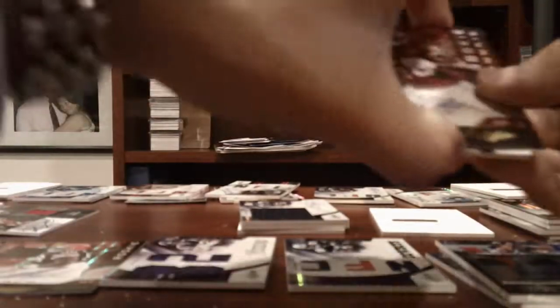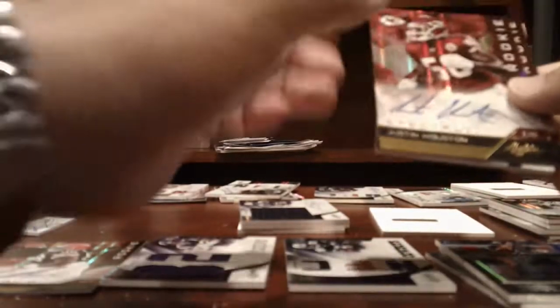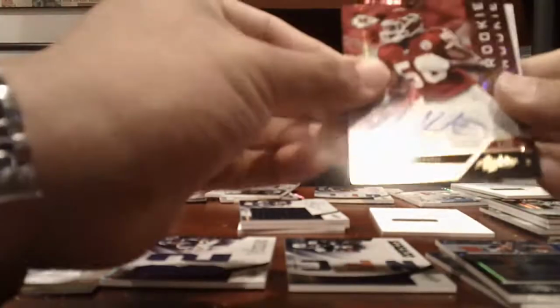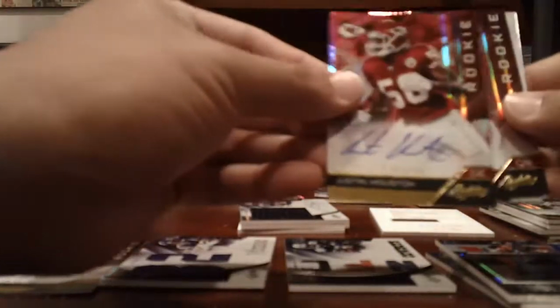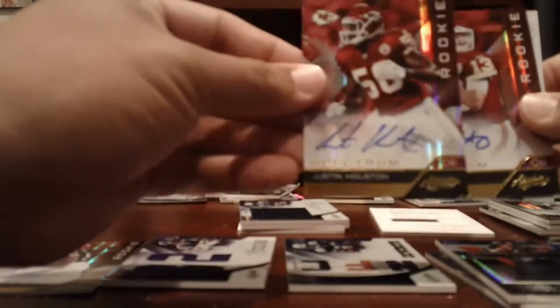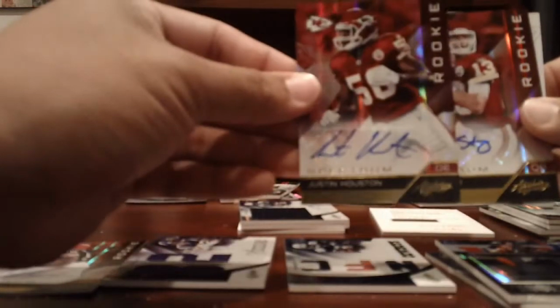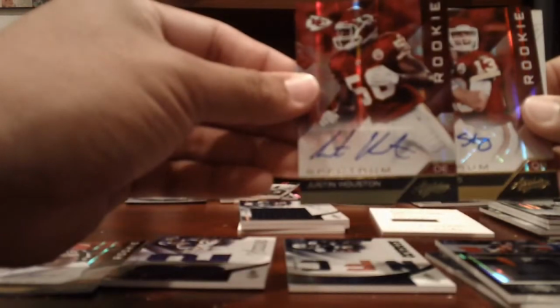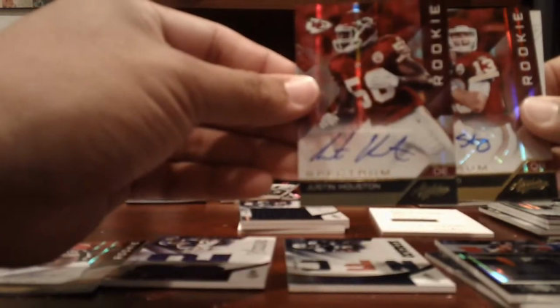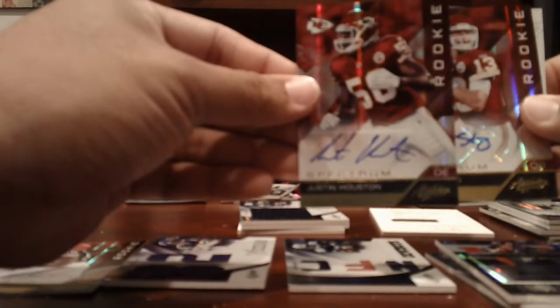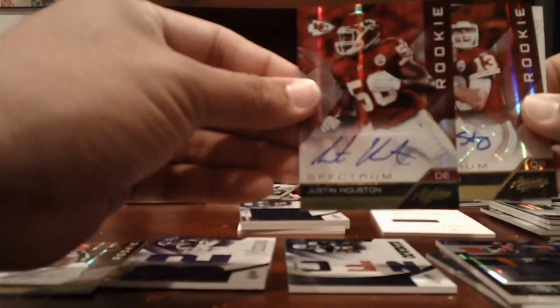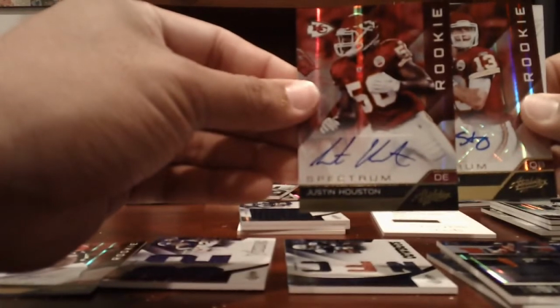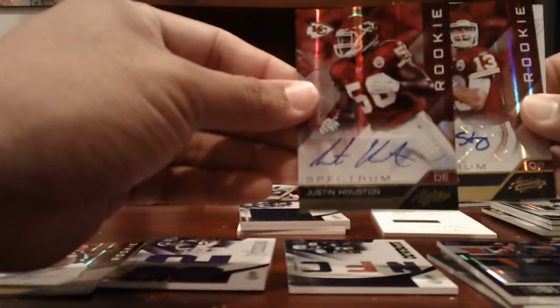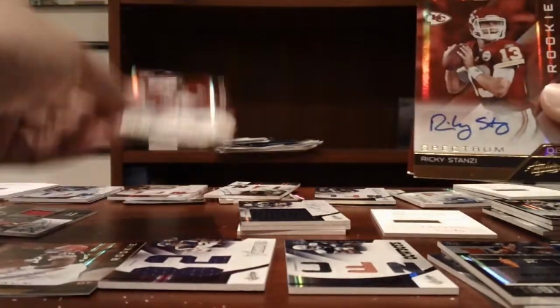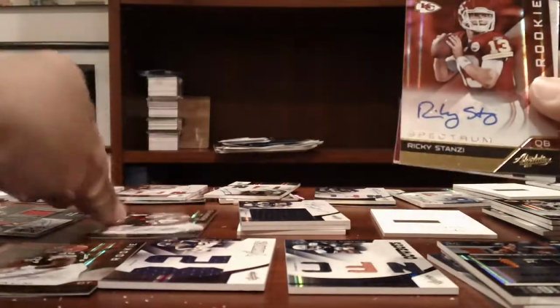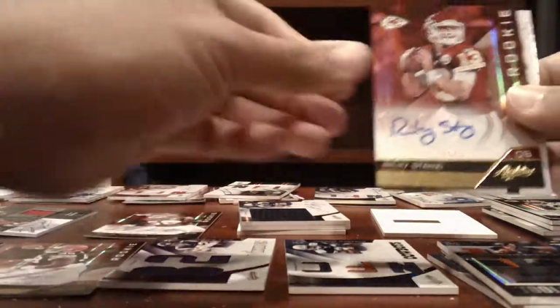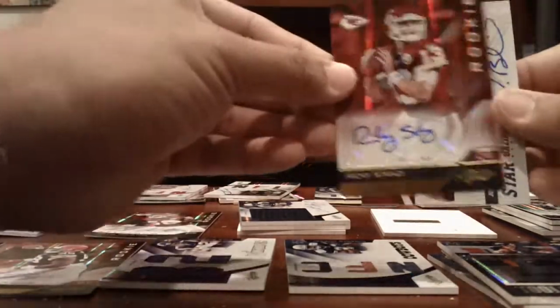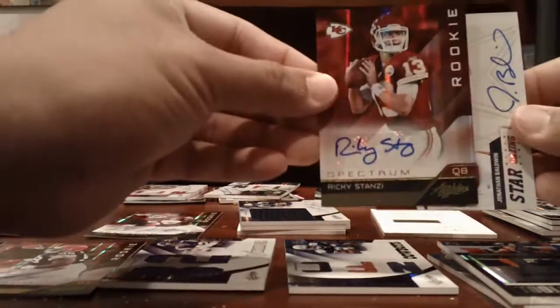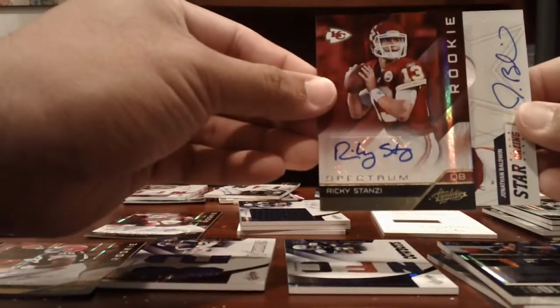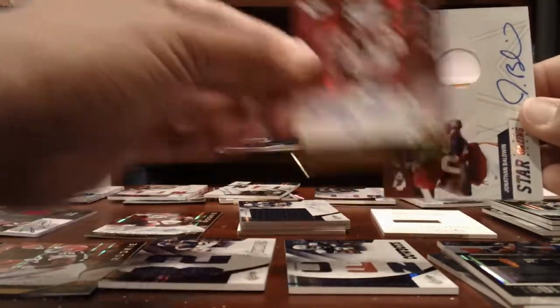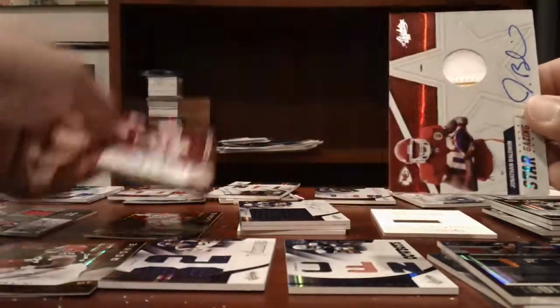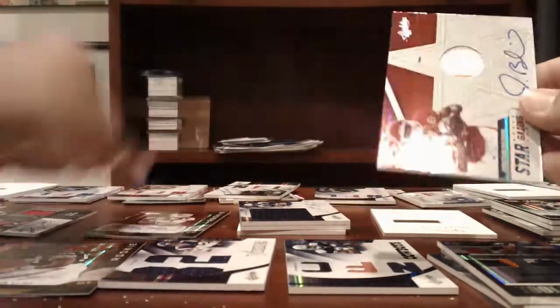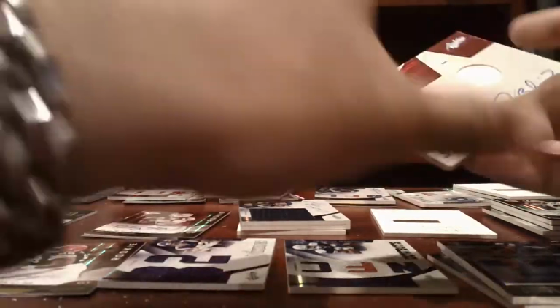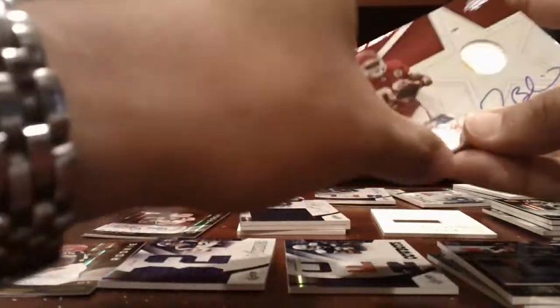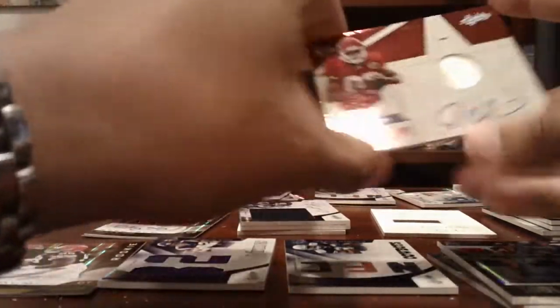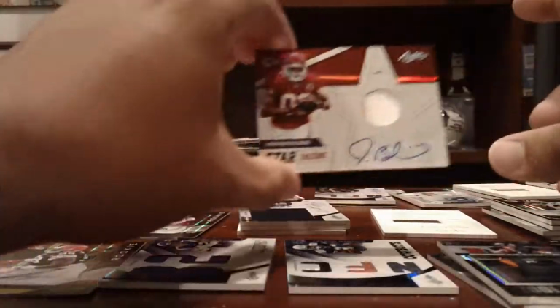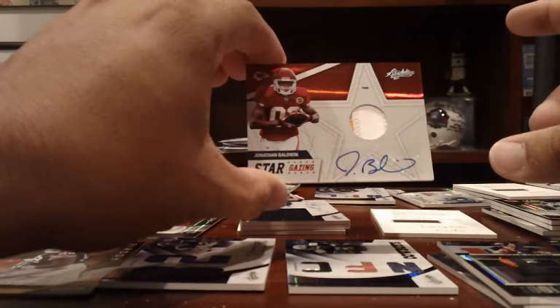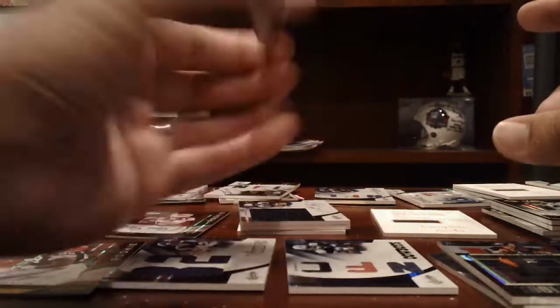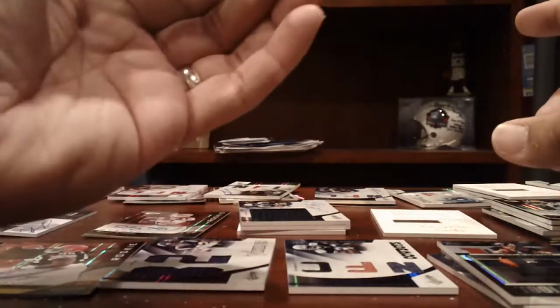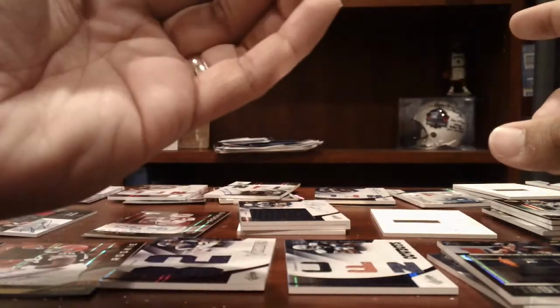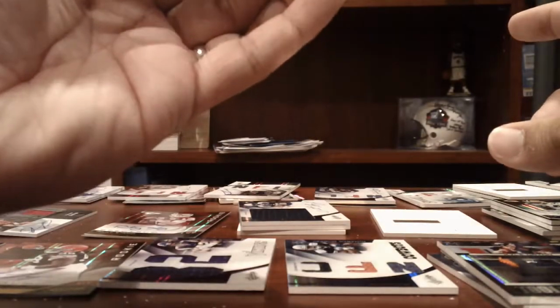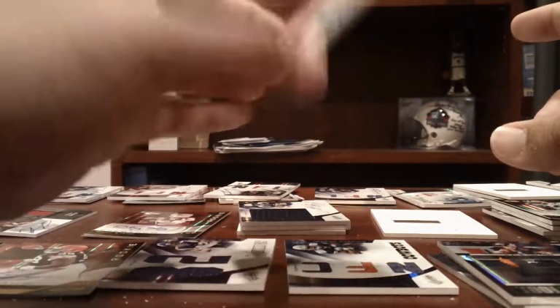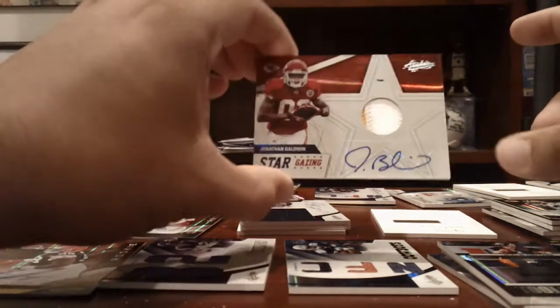Chiefs — Justin Houston, 299. Ricky Stanzi, 299. Jonathan Baldwin, 2-color patch auto, numbered to 25.